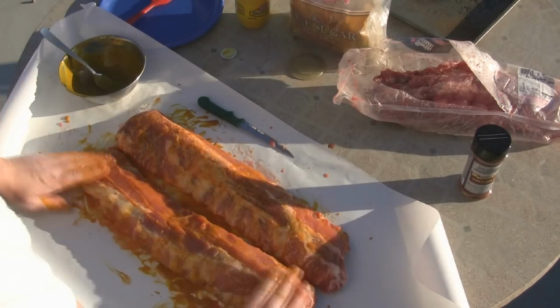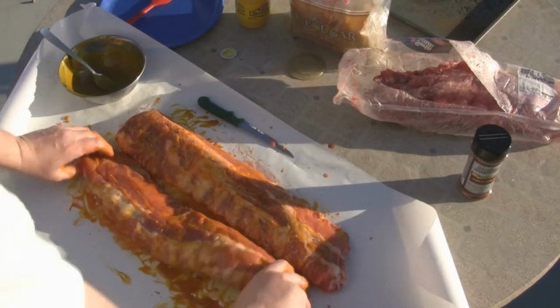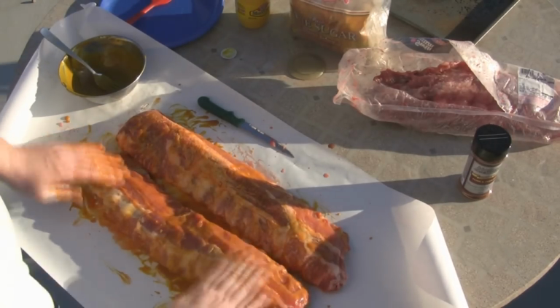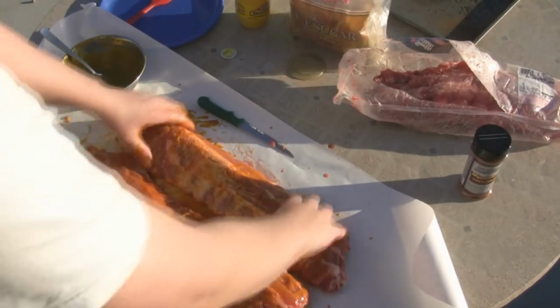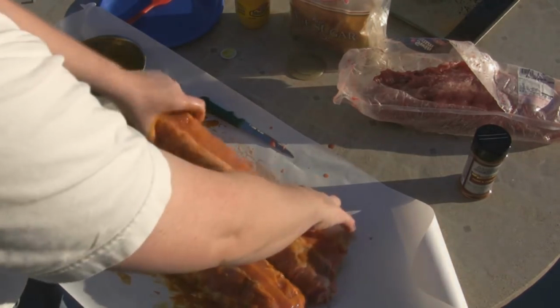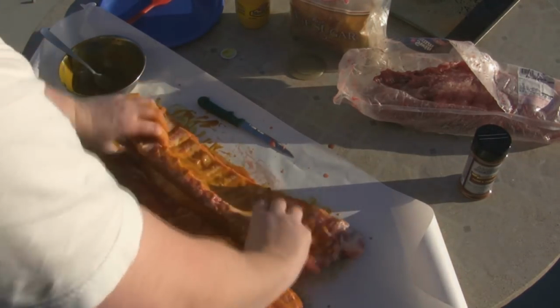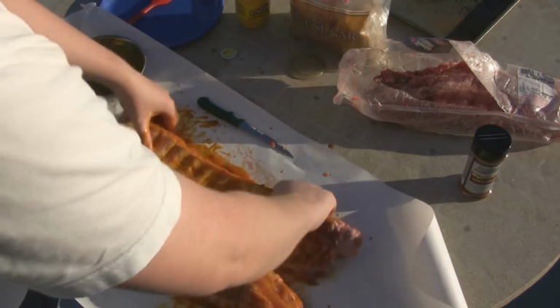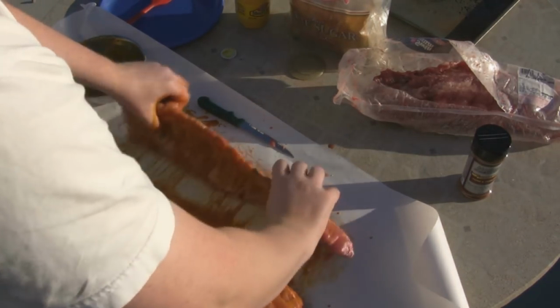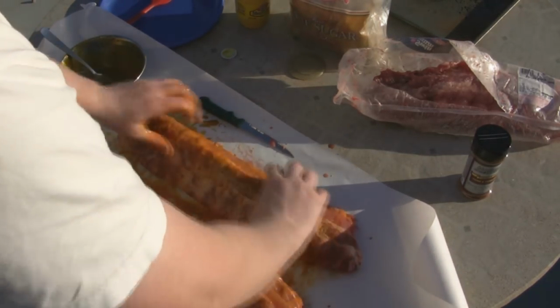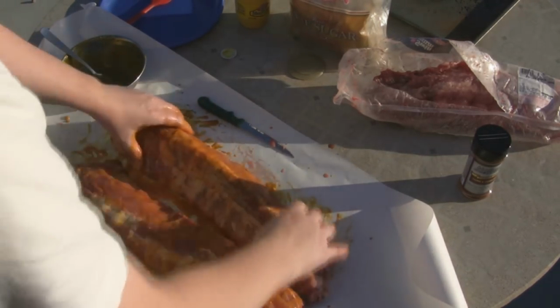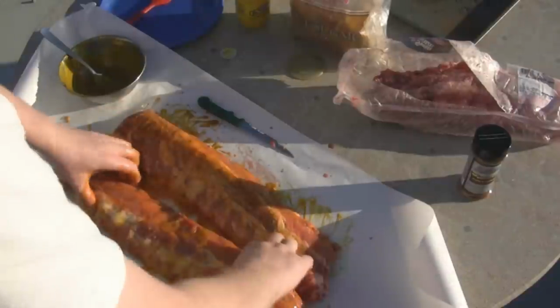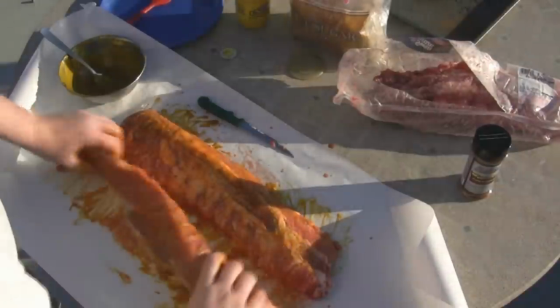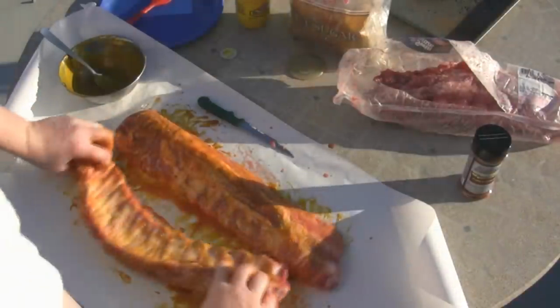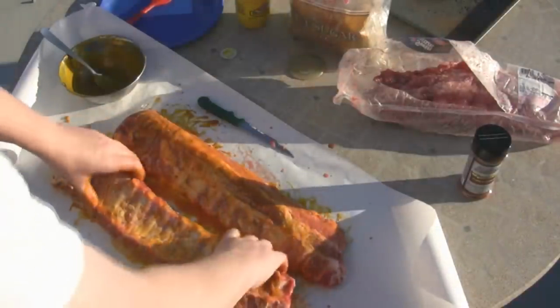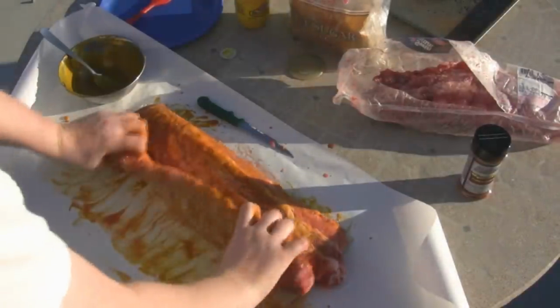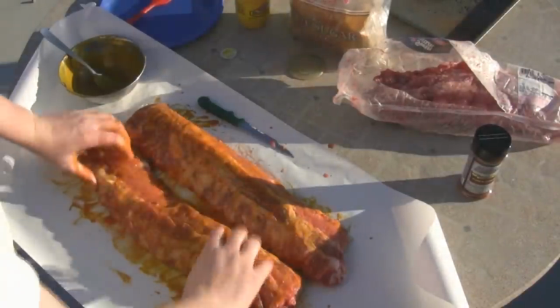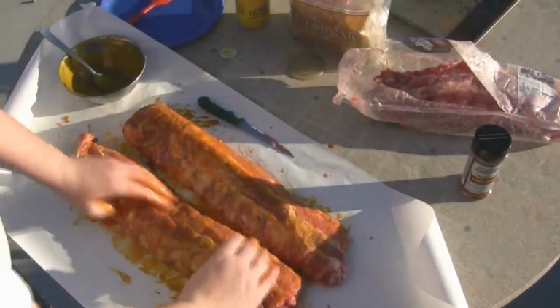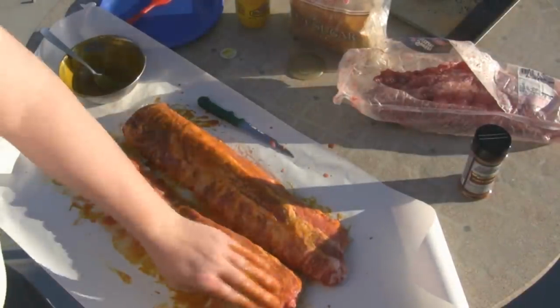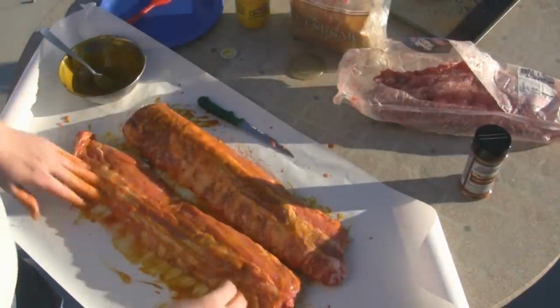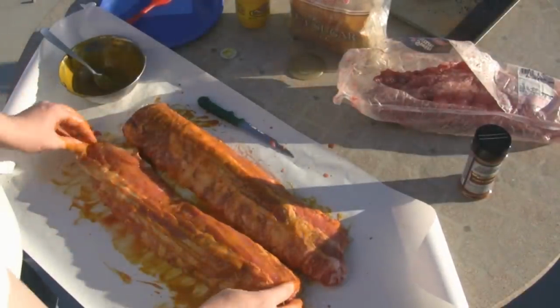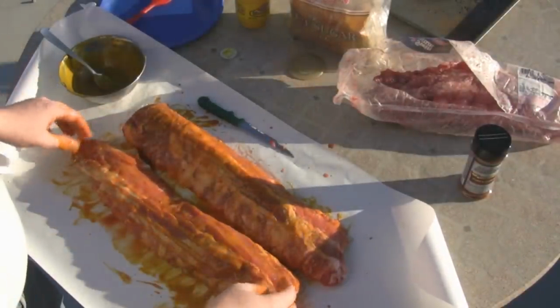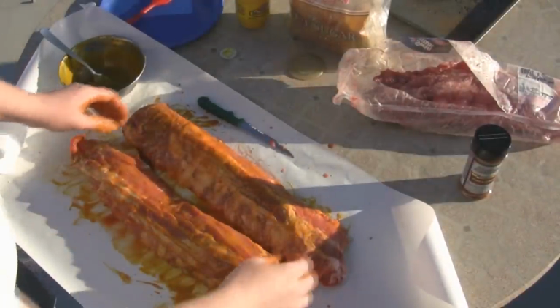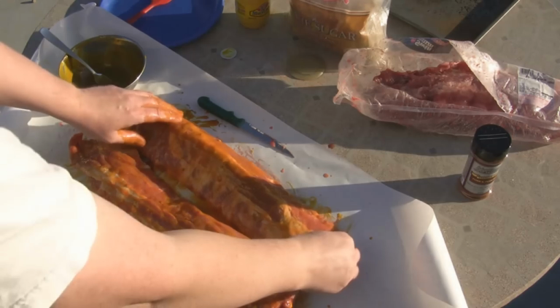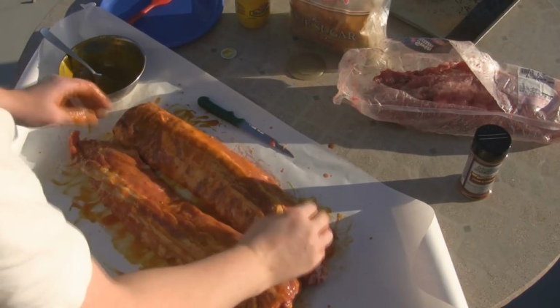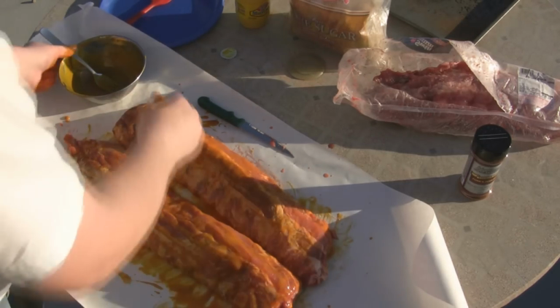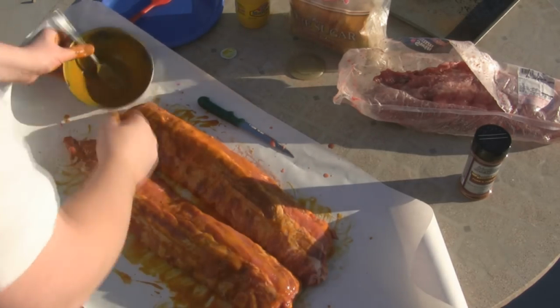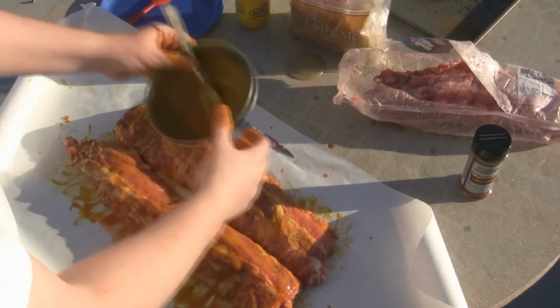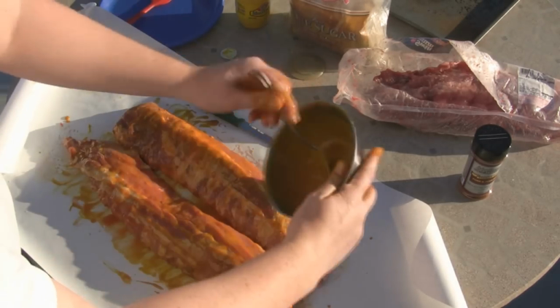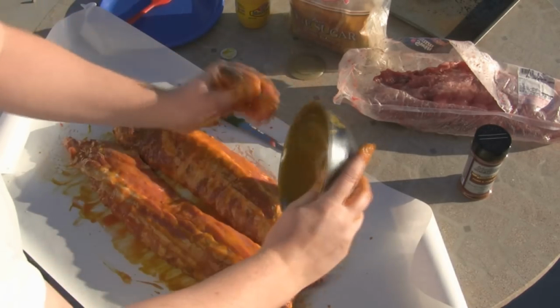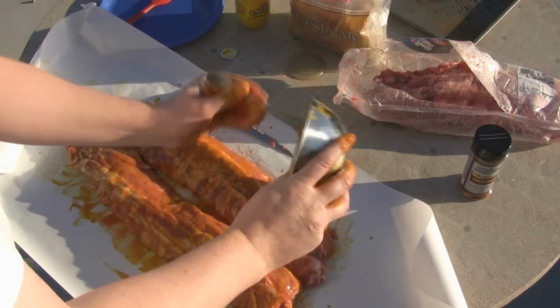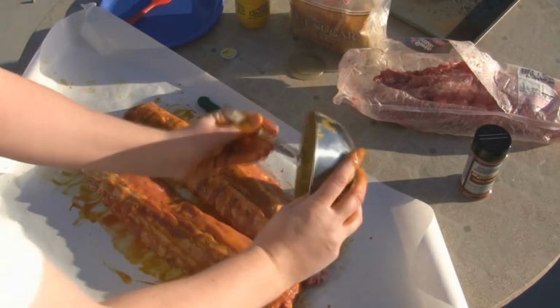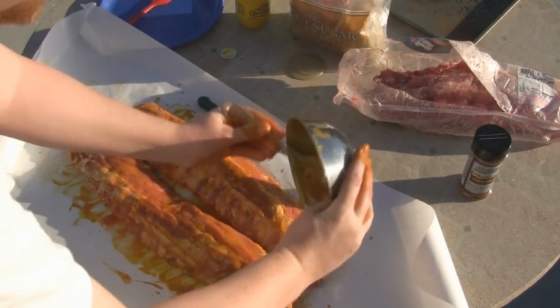This is going on great. Doing this outside again today so I don't have to worry about cleanup in the kitchen. I put a piece of butcher paper down because I knew it was going to be messy.